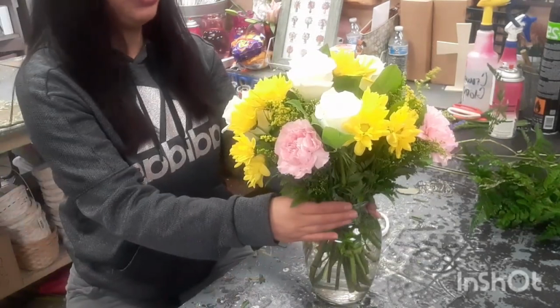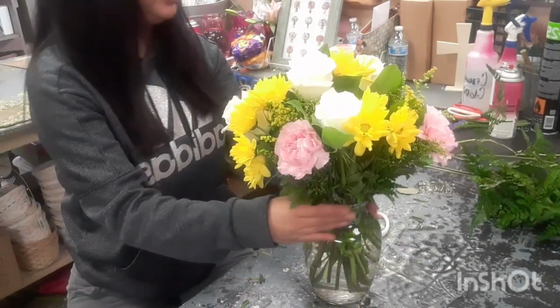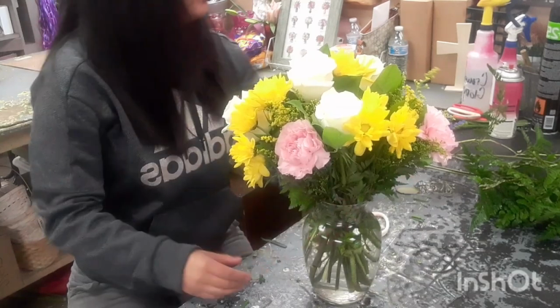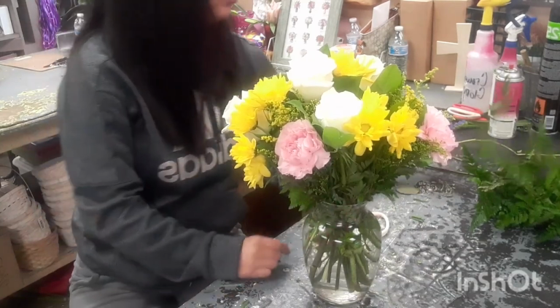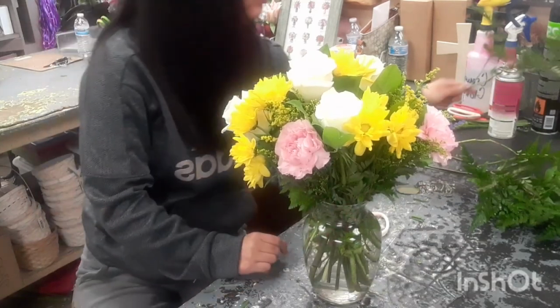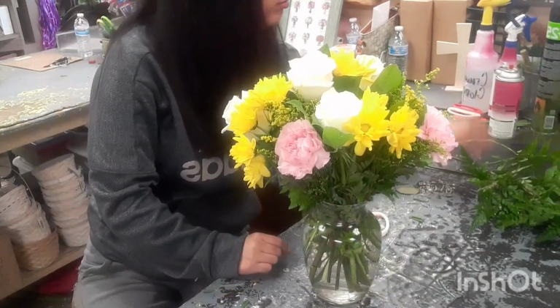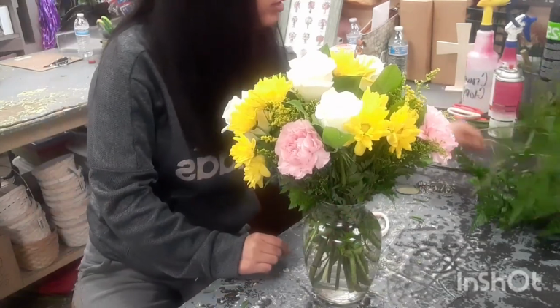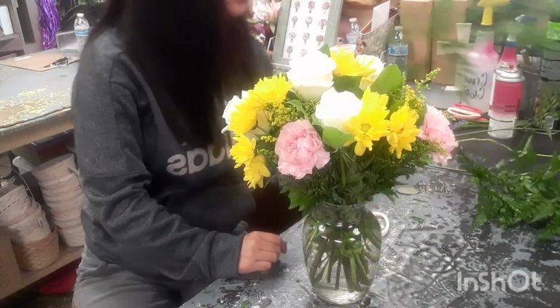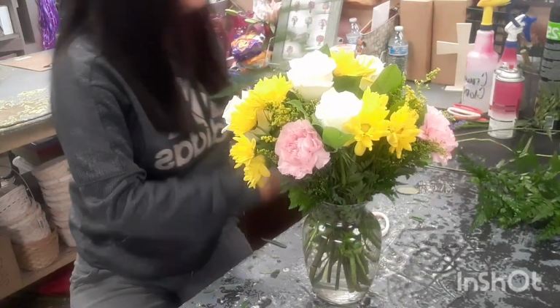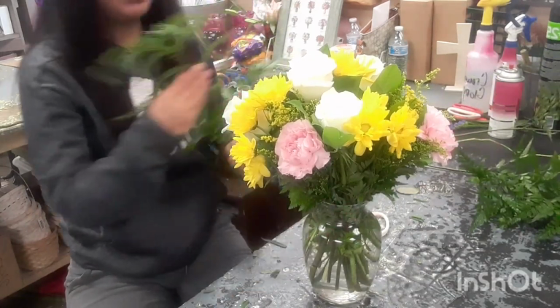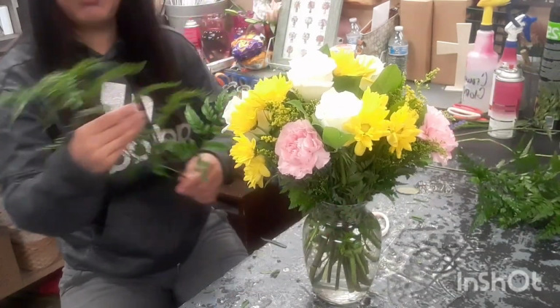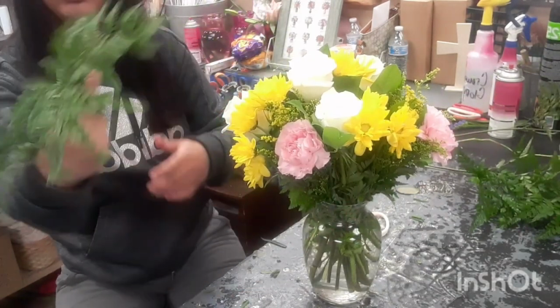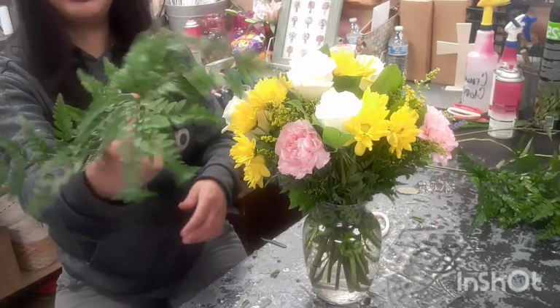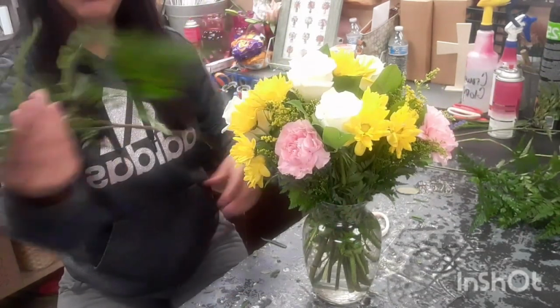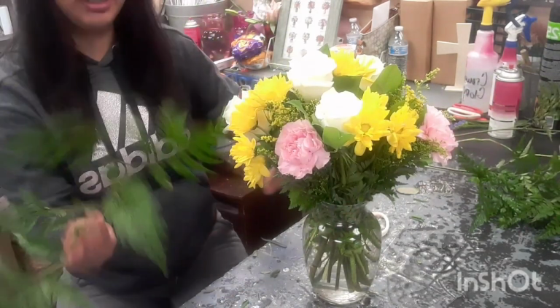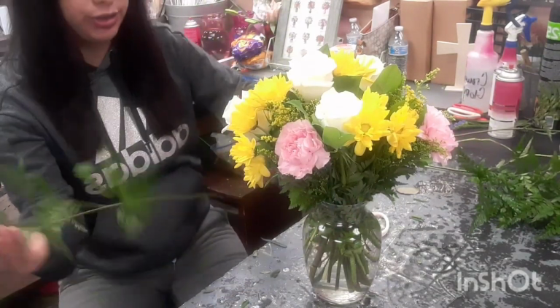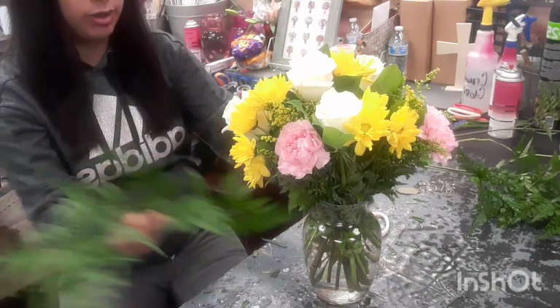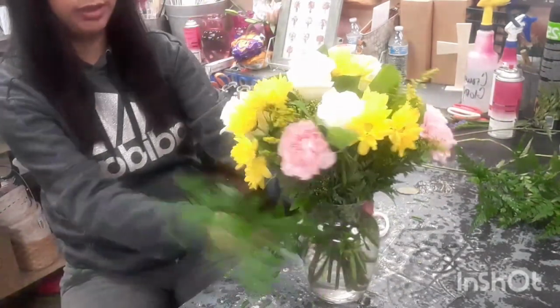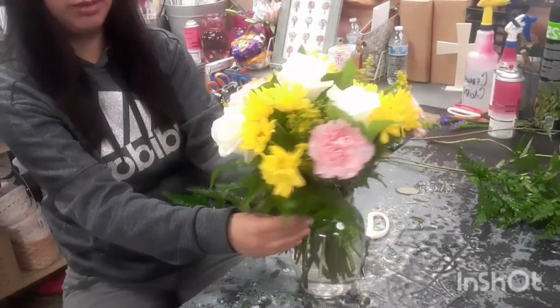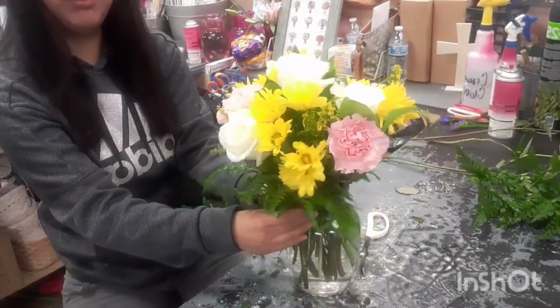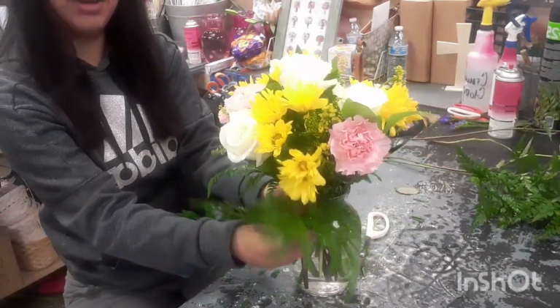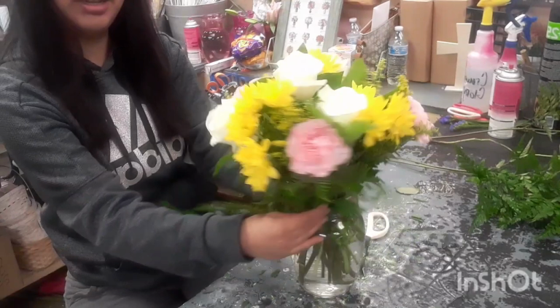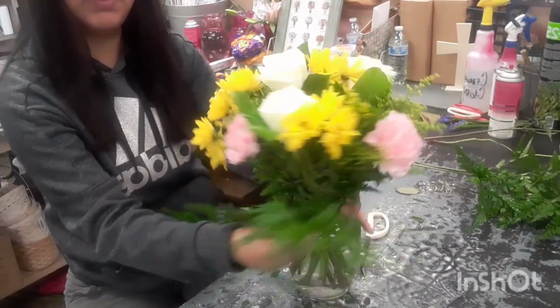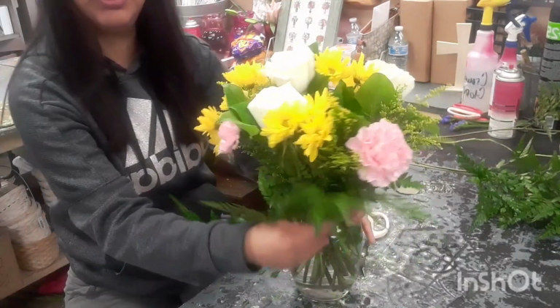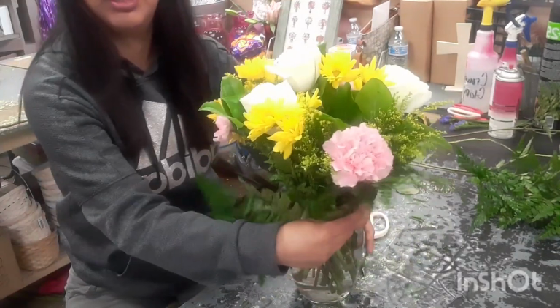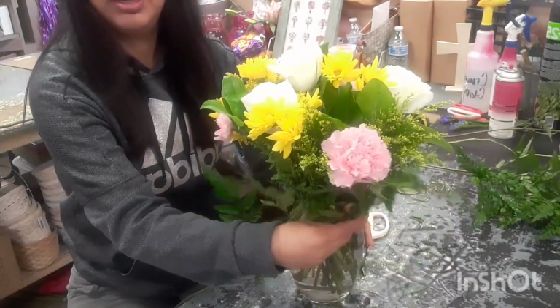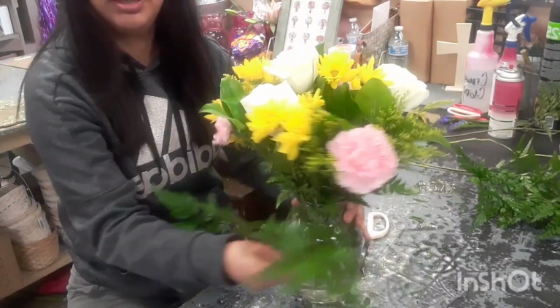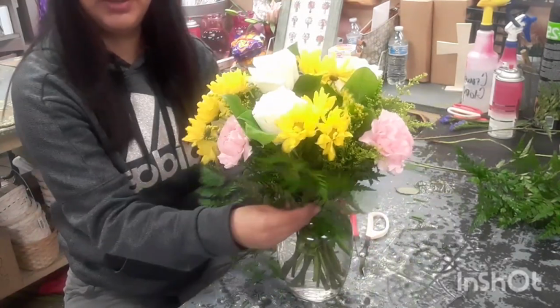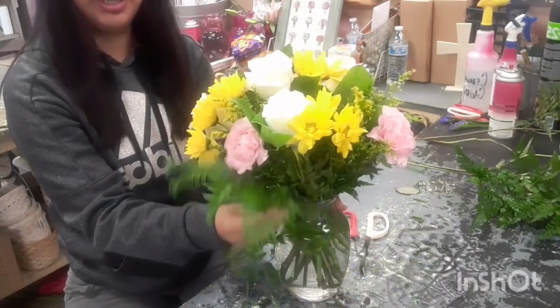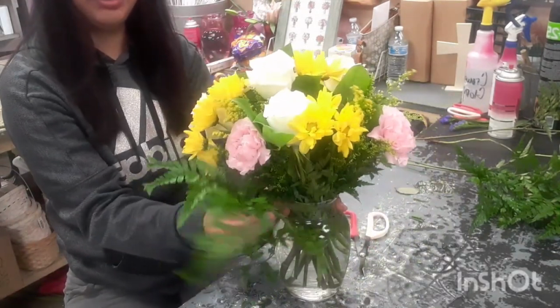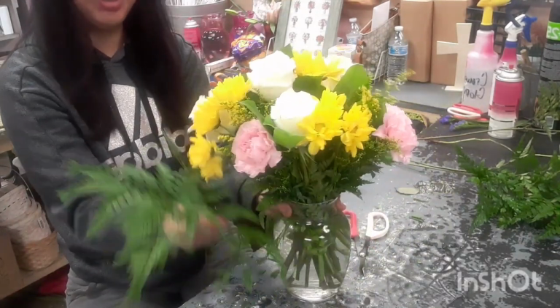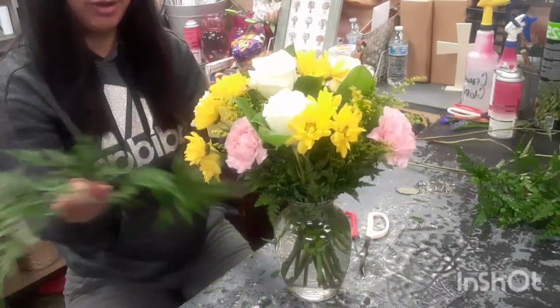I did end up getting some more leather leaf because you do want to put some more leather leaf around to slim it a little bit more.